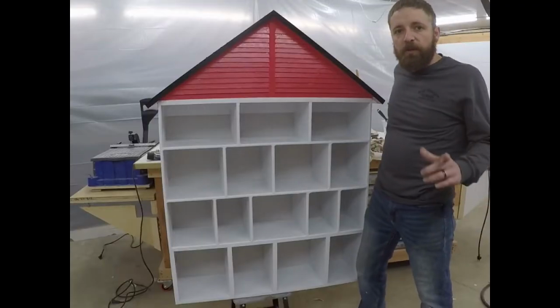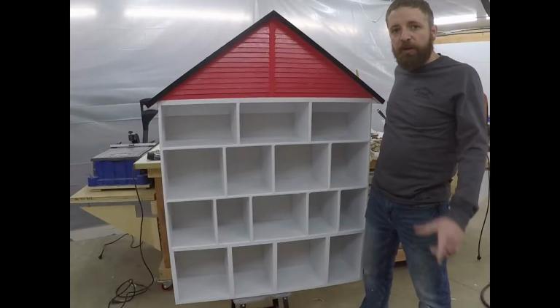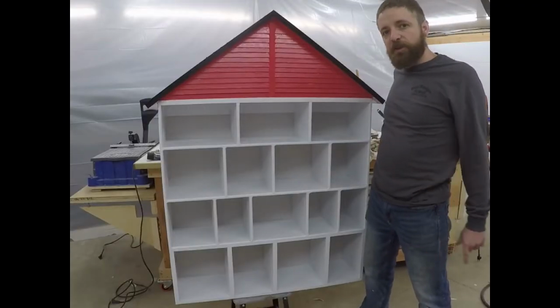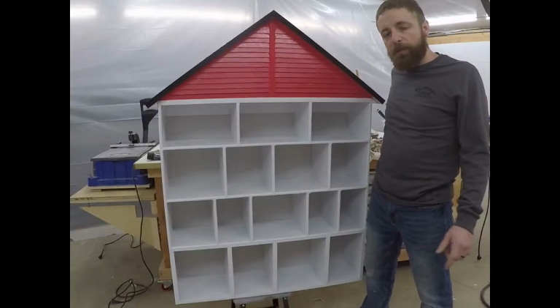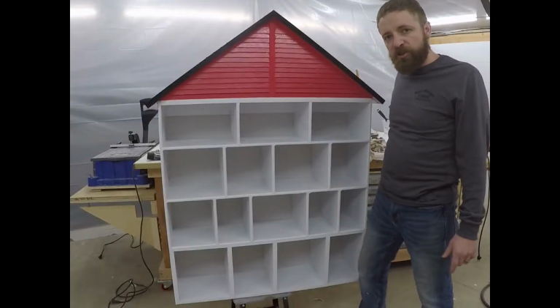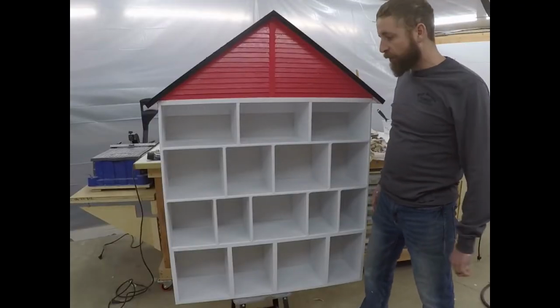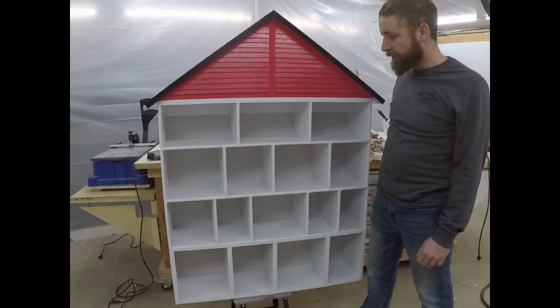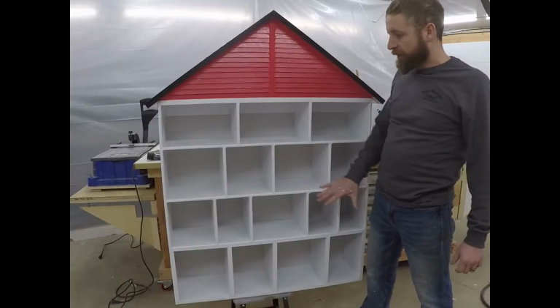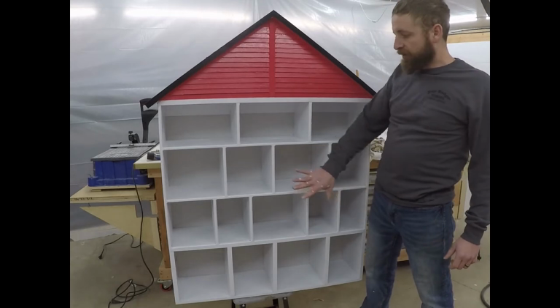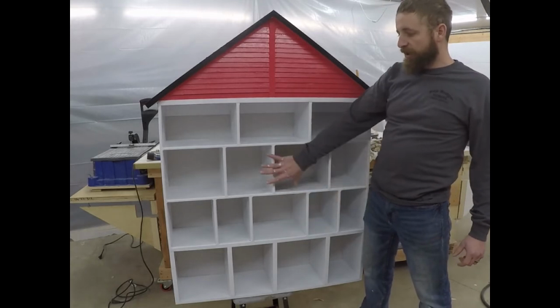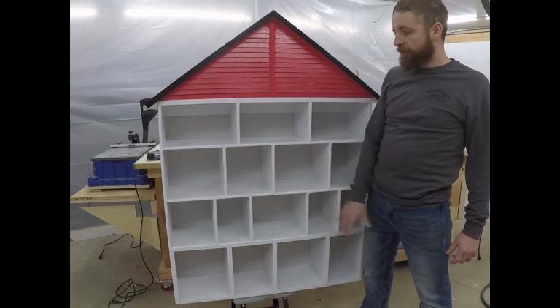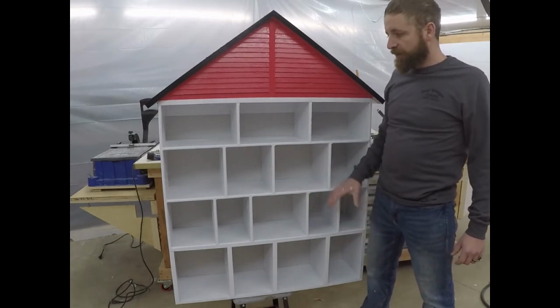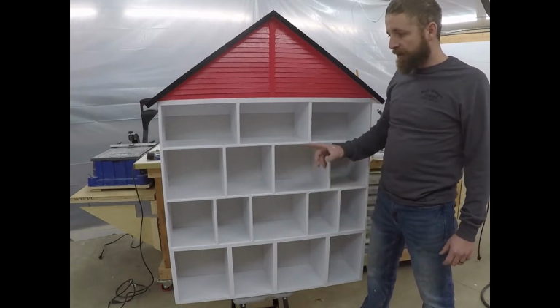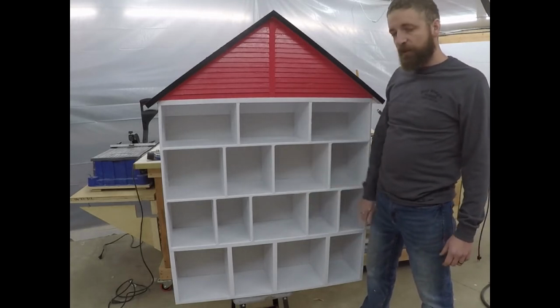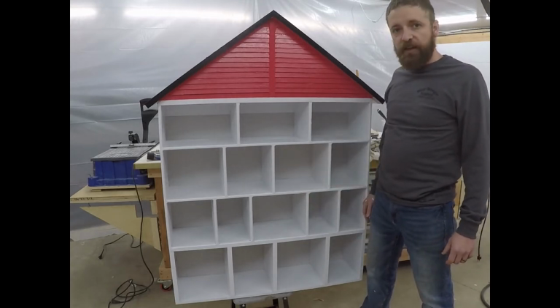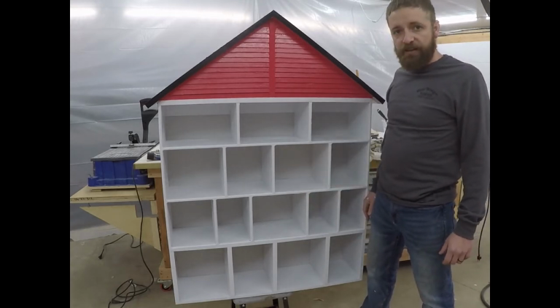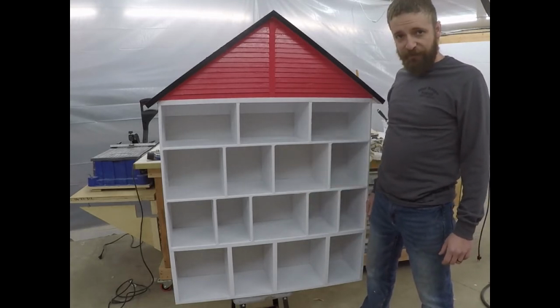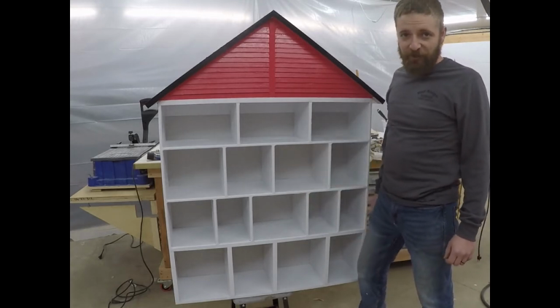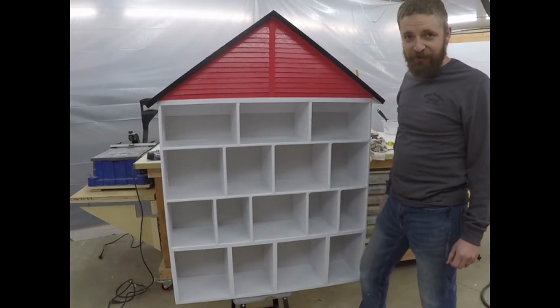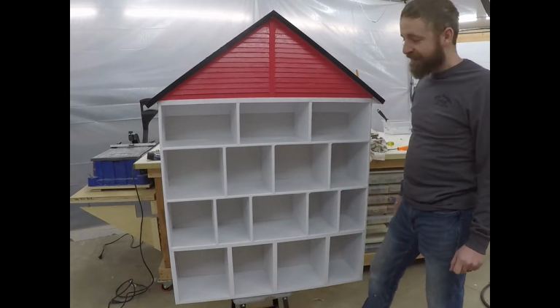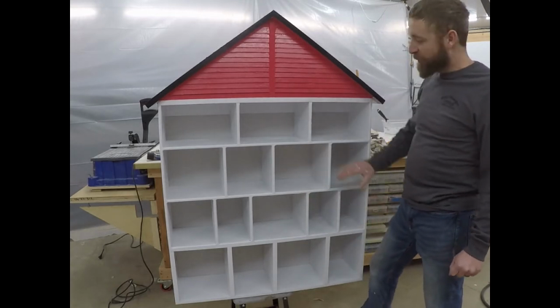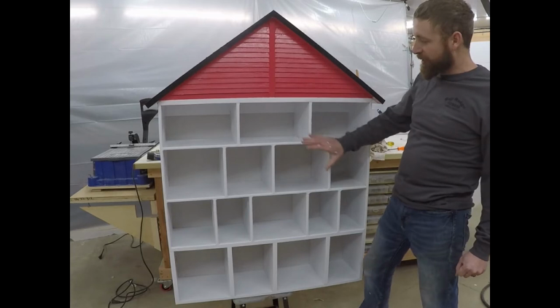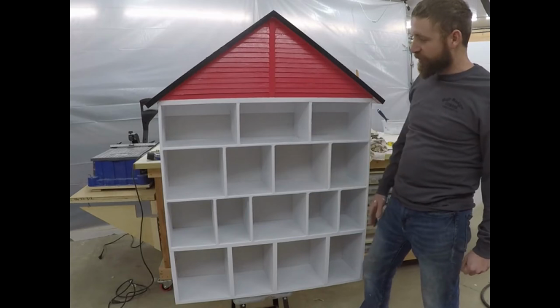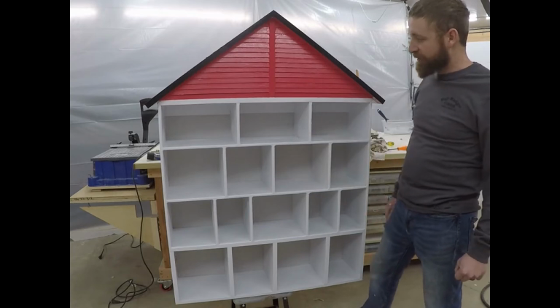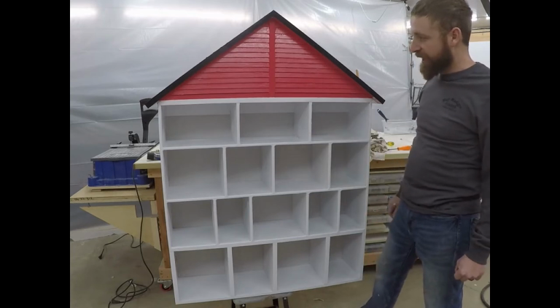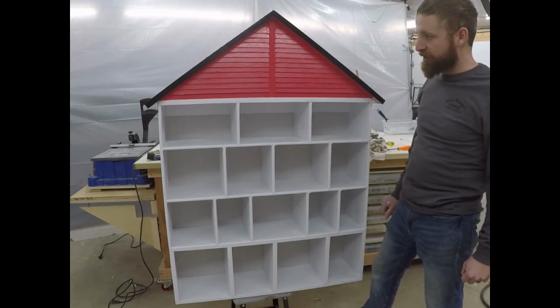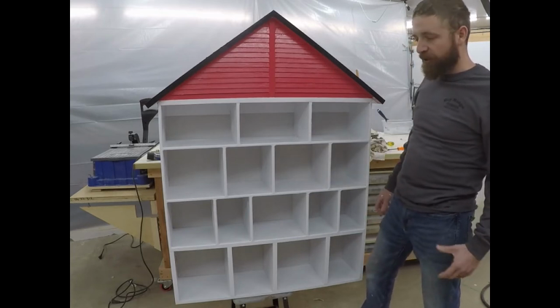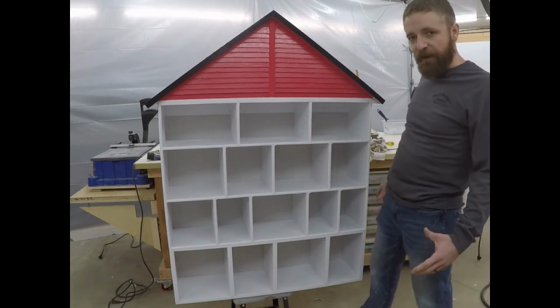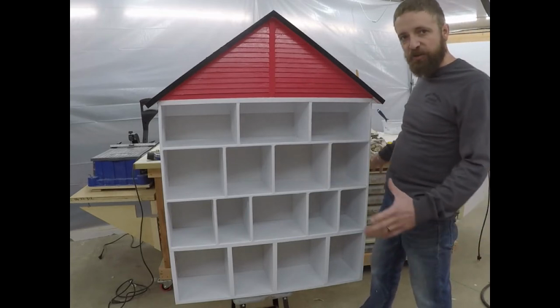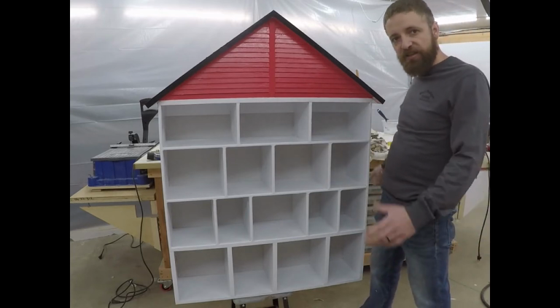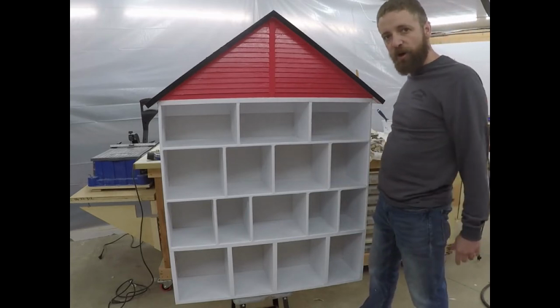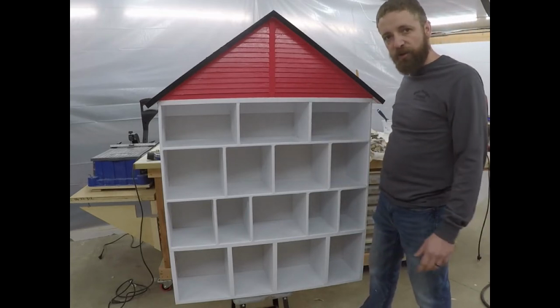Hey everybody, Damian from Bay Ridge DIY here. This week in my video I am building a stuffed animal house. One of my daughters really loves stuffed animals, so I figured I would make a house that hangs on the wall for her.